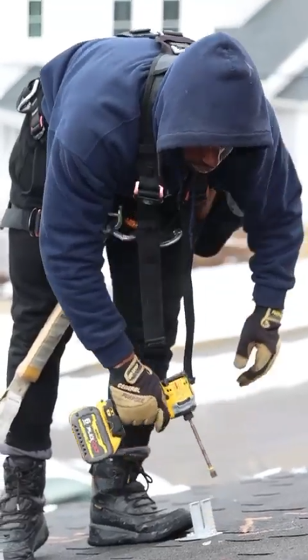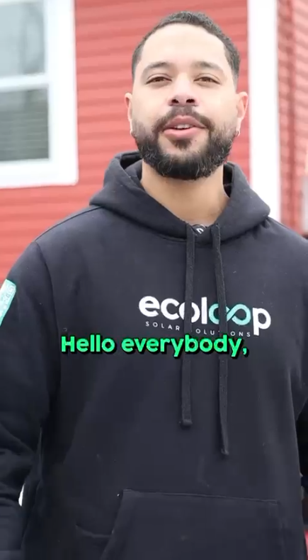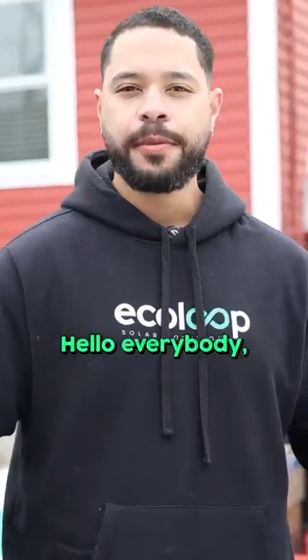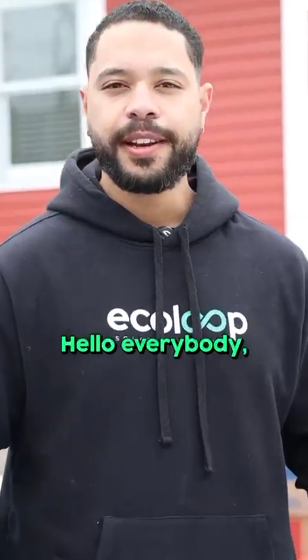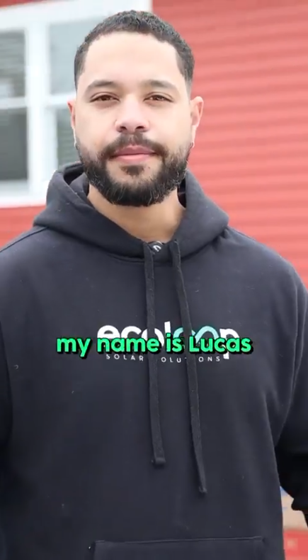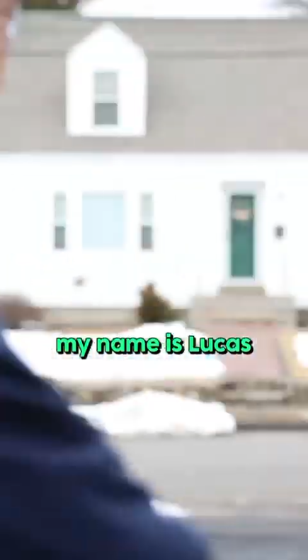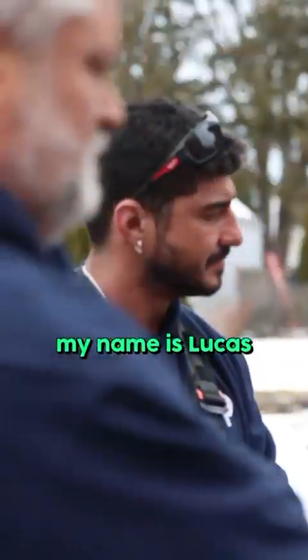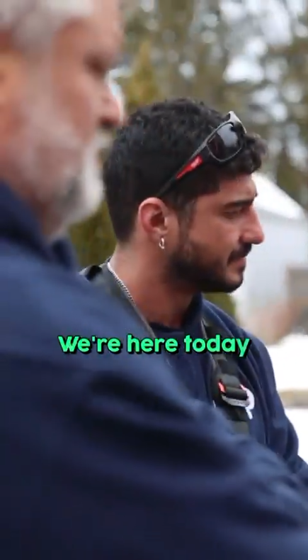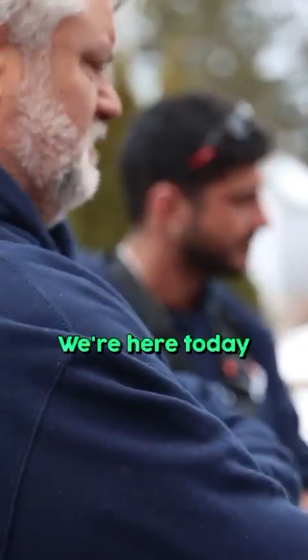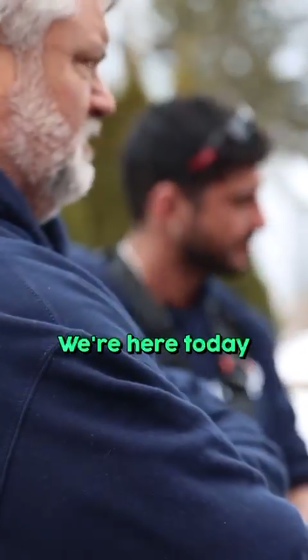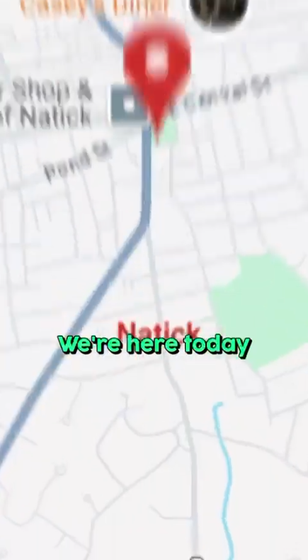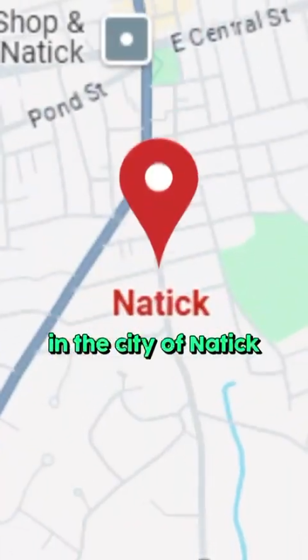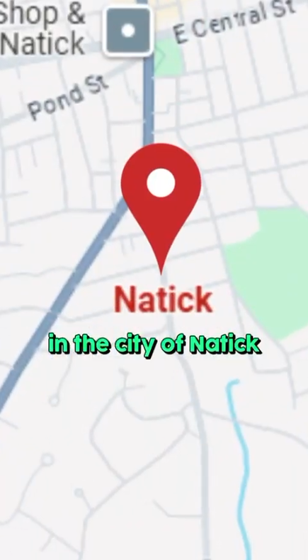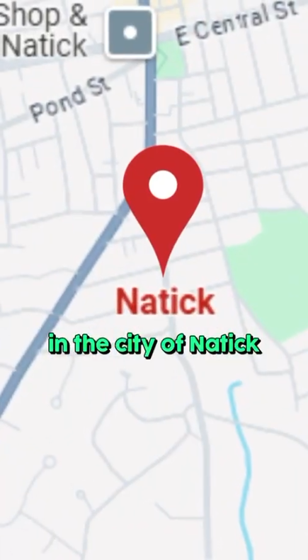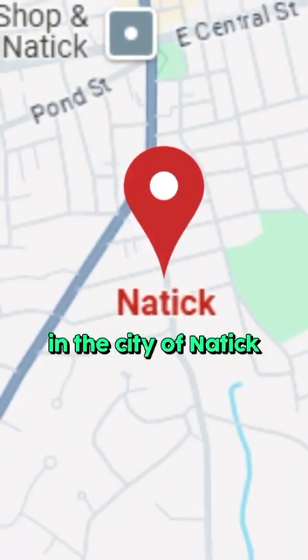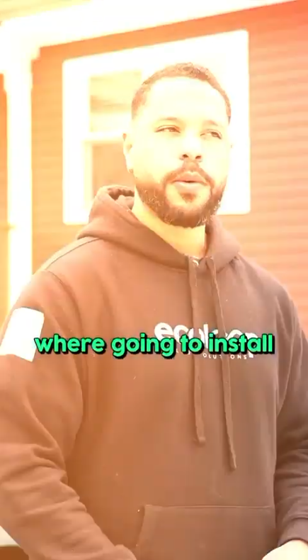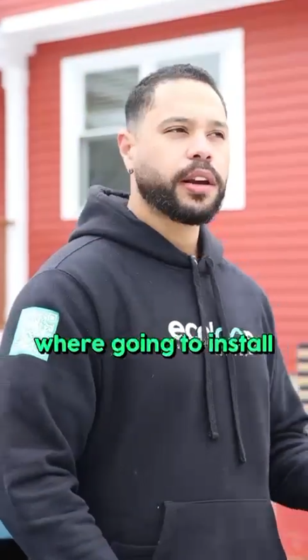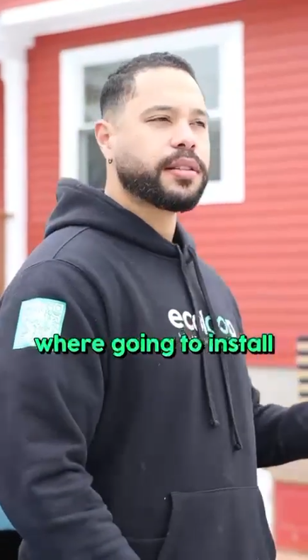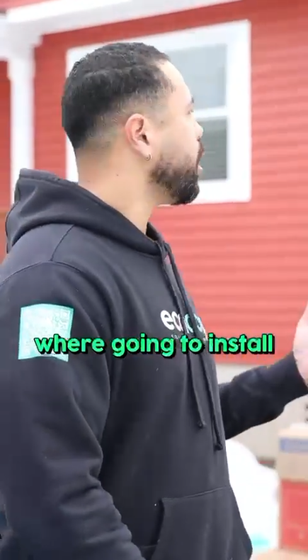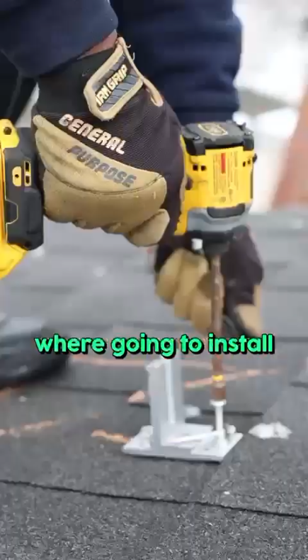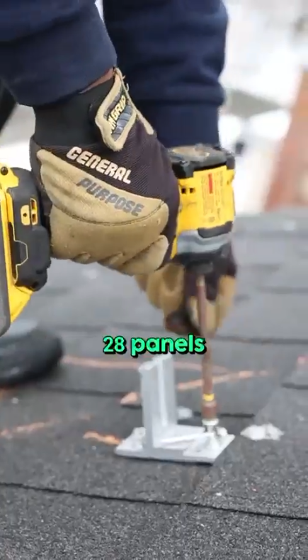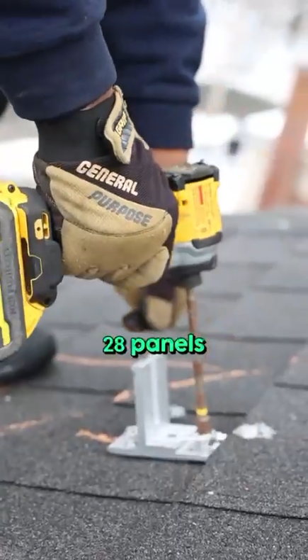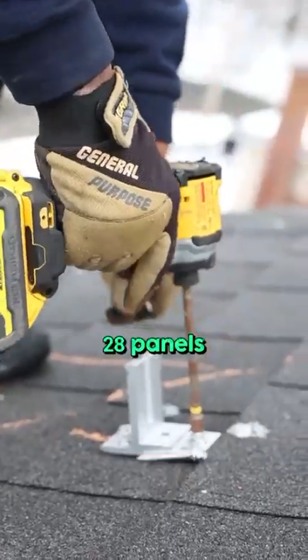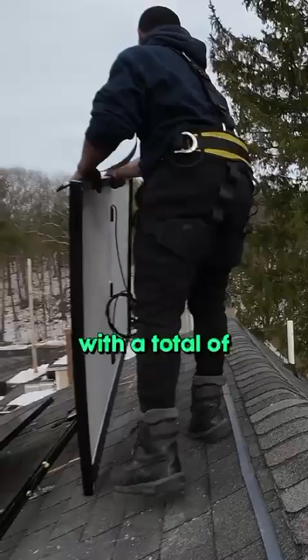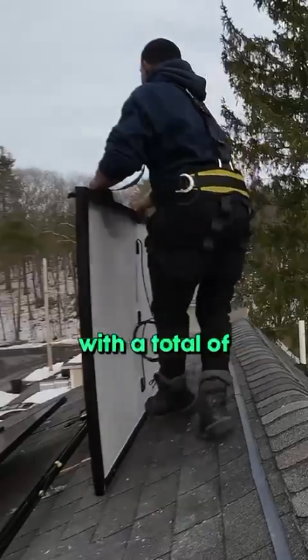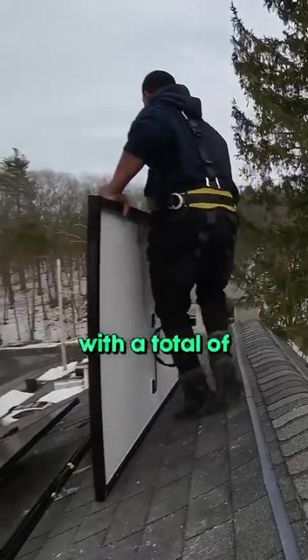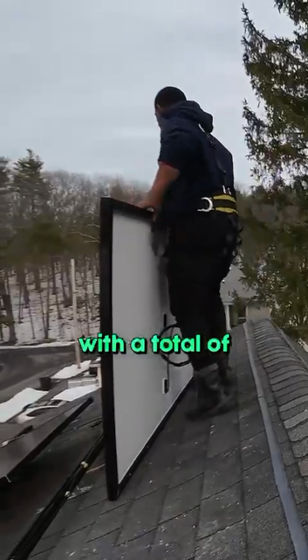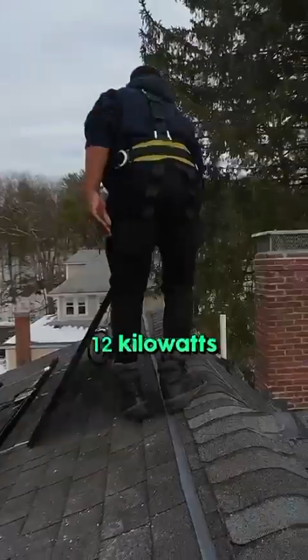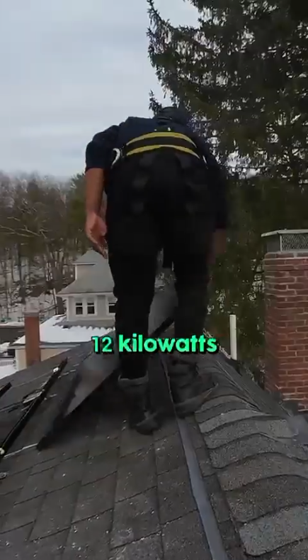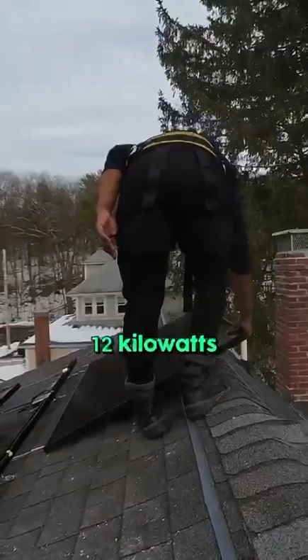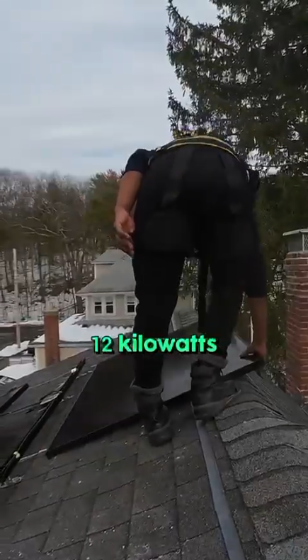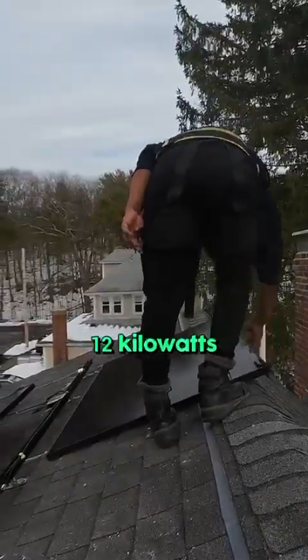Hello everybody, my name is Lucas. We're here today in the city of Natick, where we're going to install 28 panels with a total of 12 kilowatts.